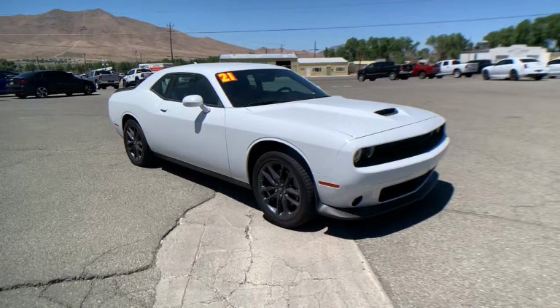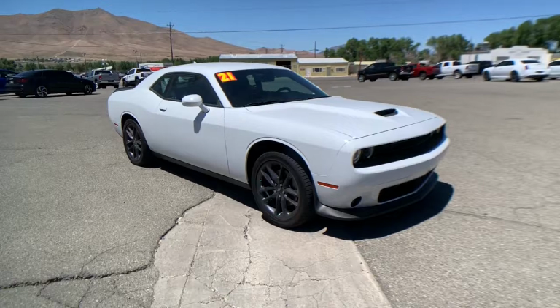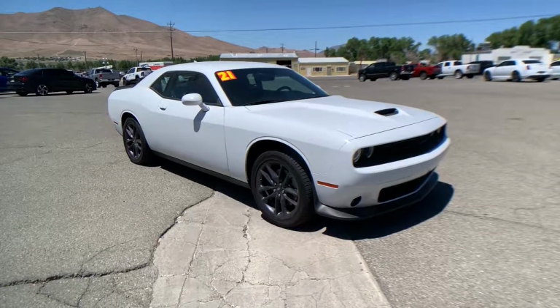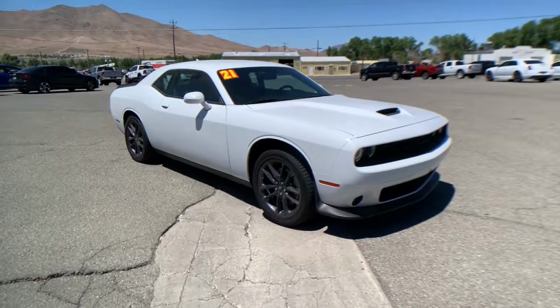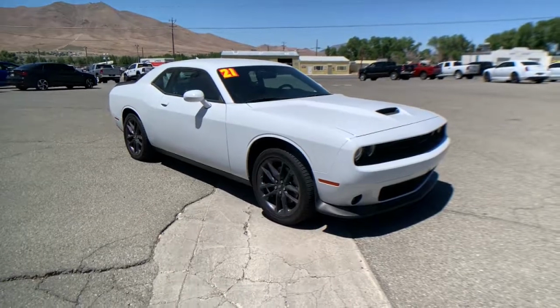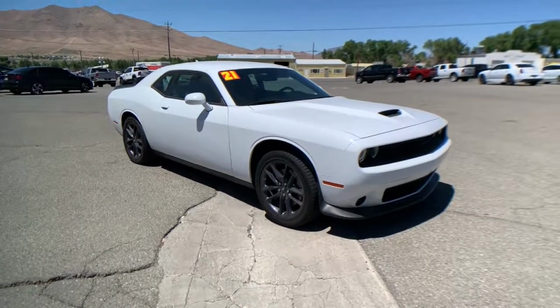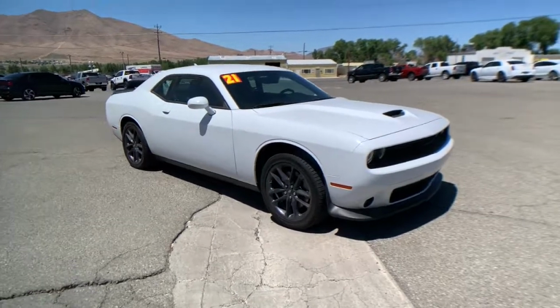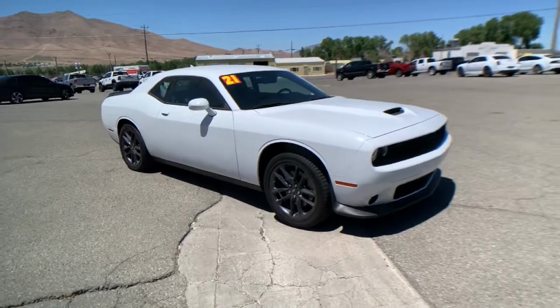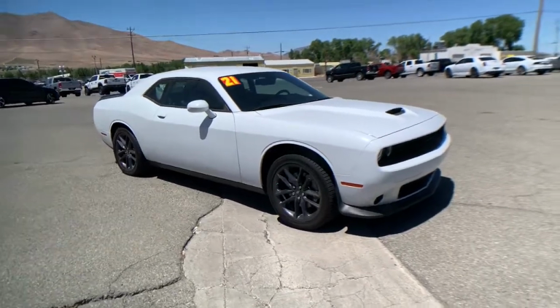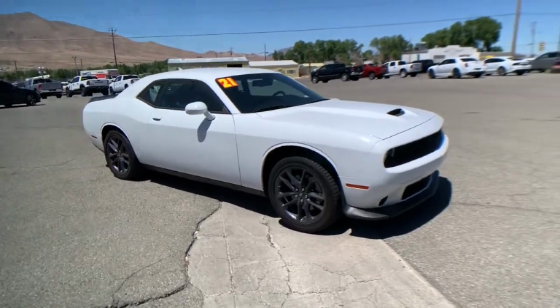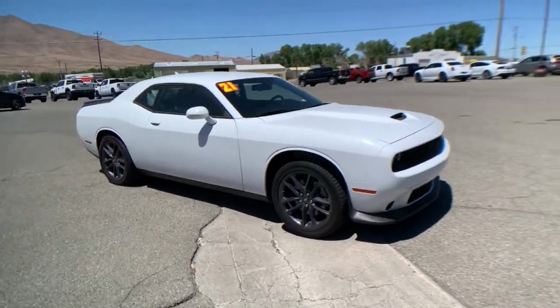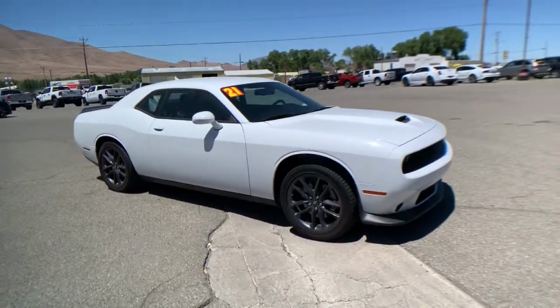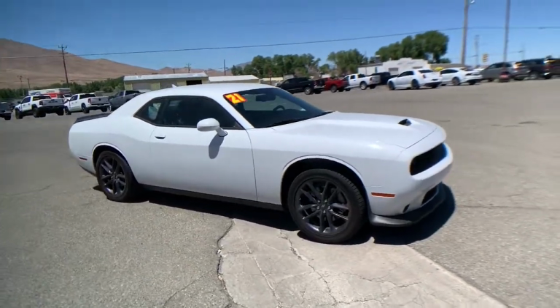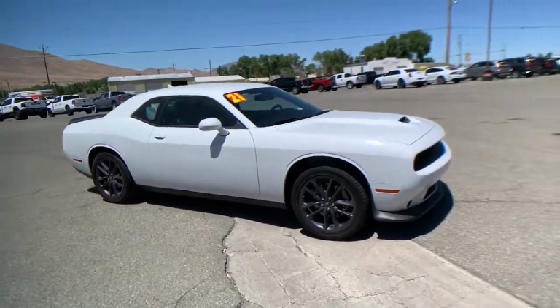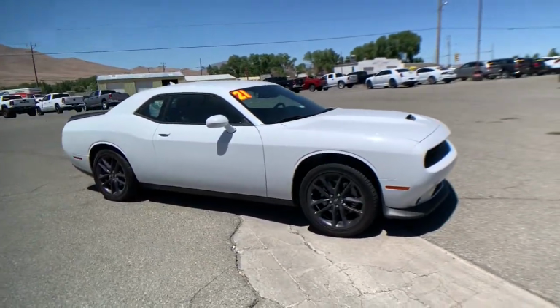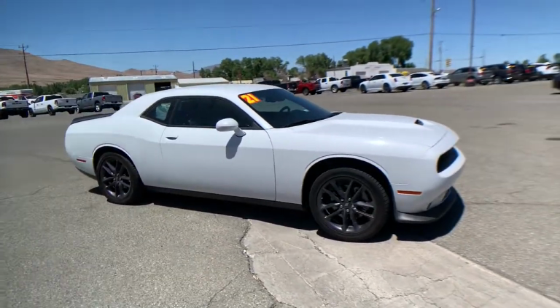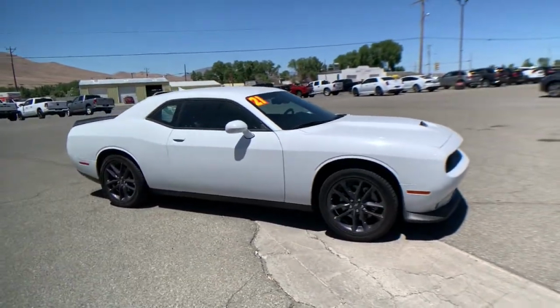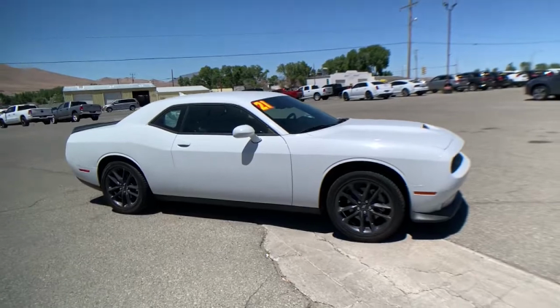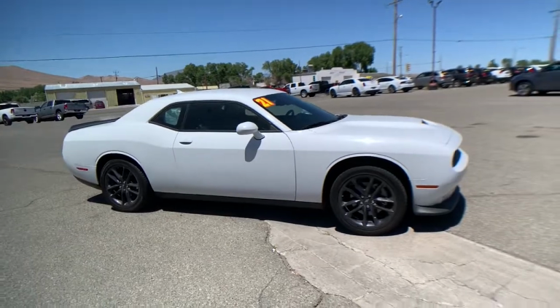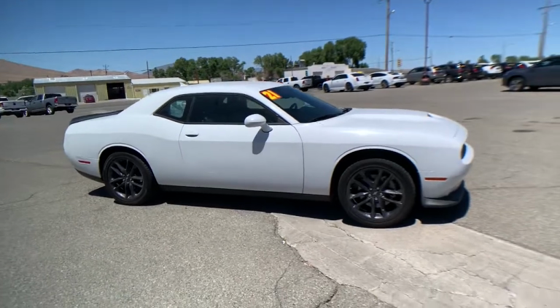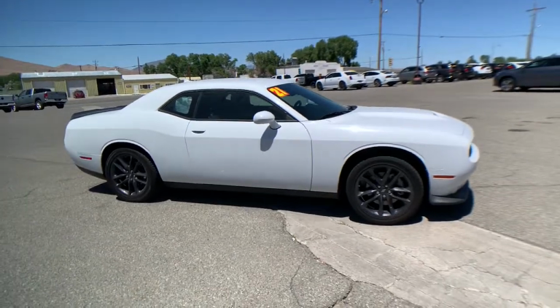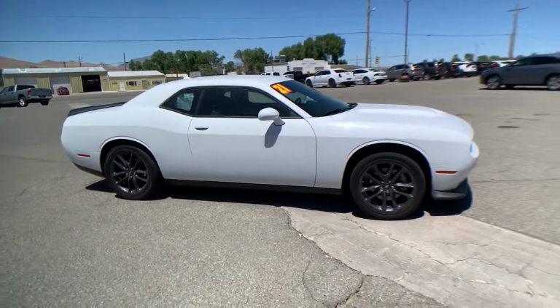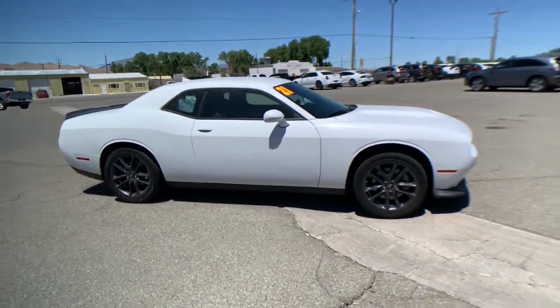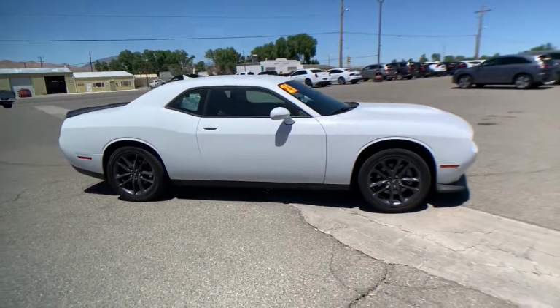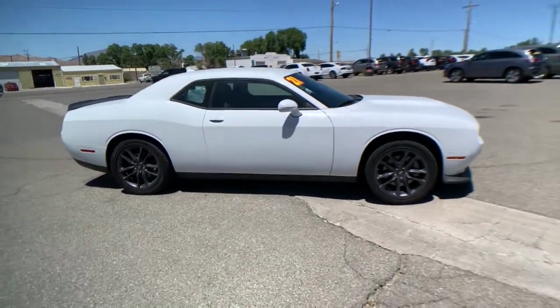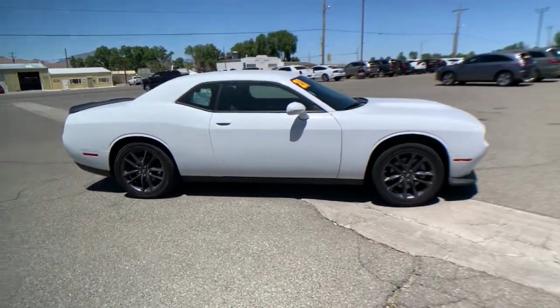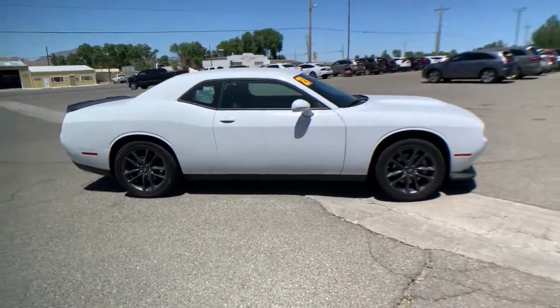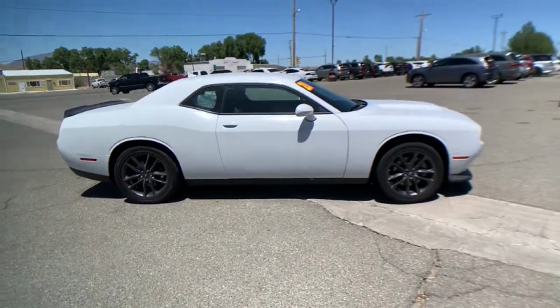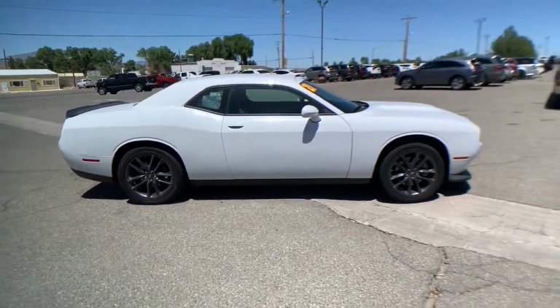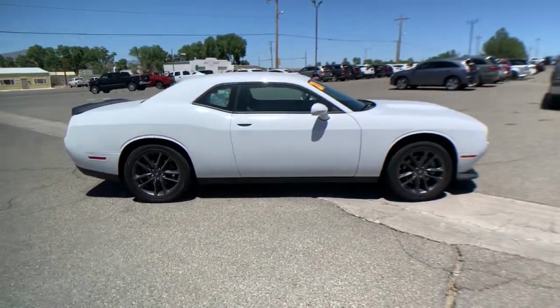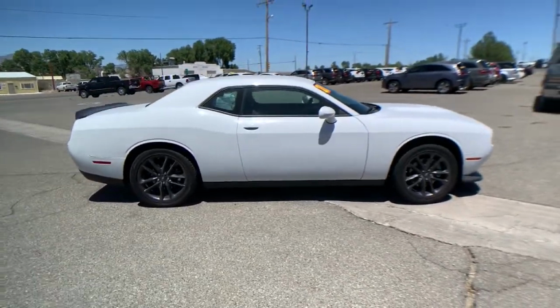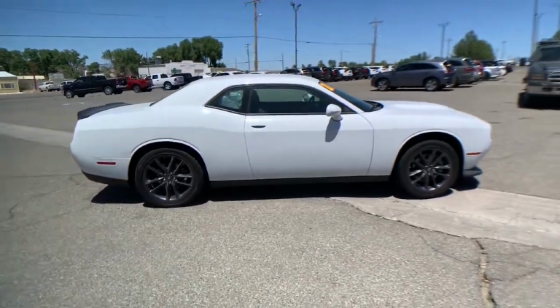Your next car could be the 2021 Dodge Challenger. This vehicle is an outstanding buy with fewer than 10,000 miles on the odometer.